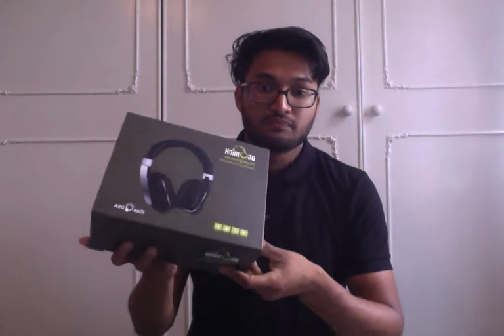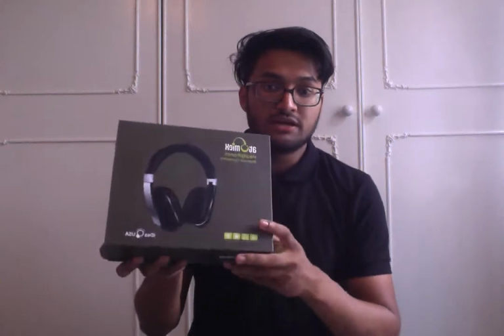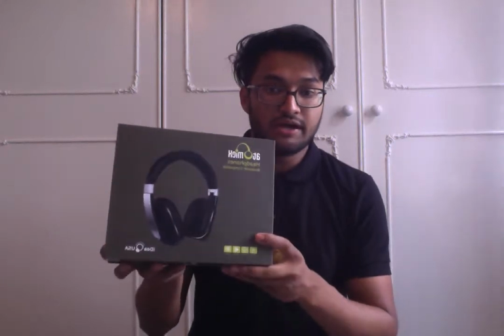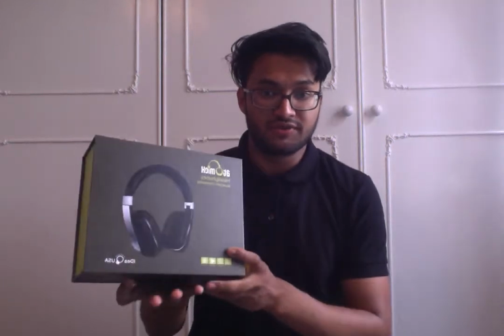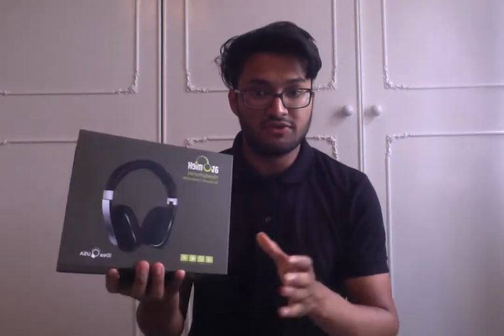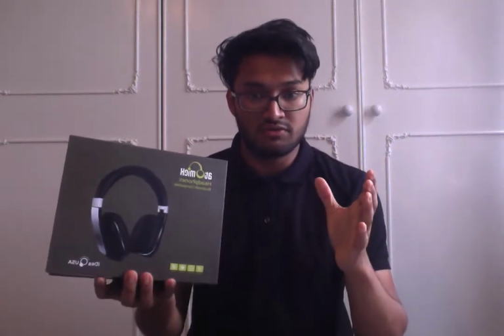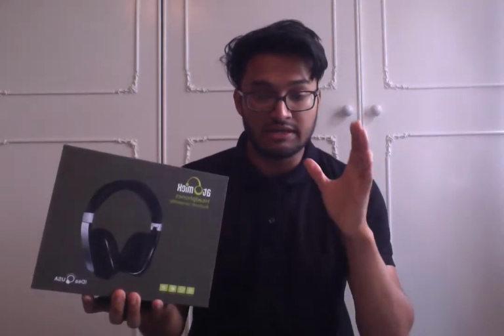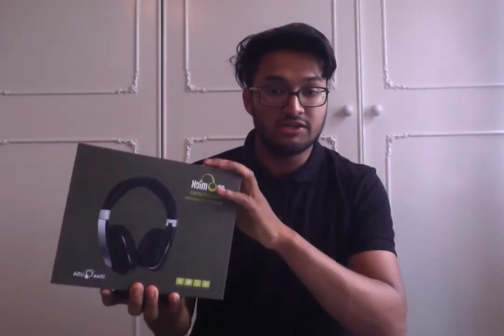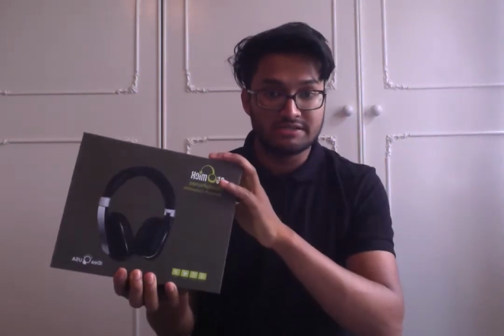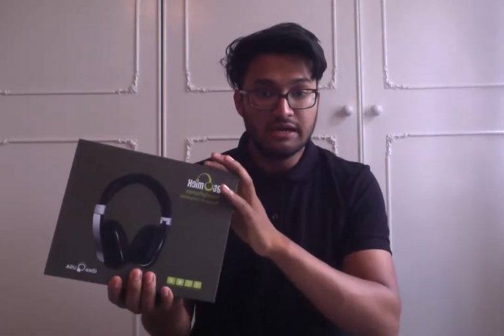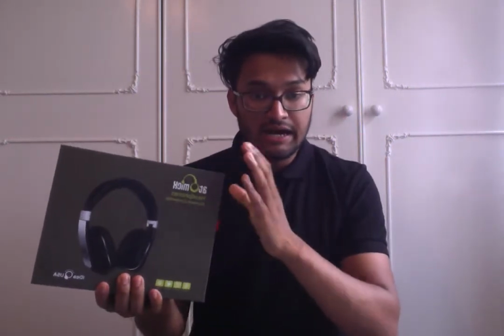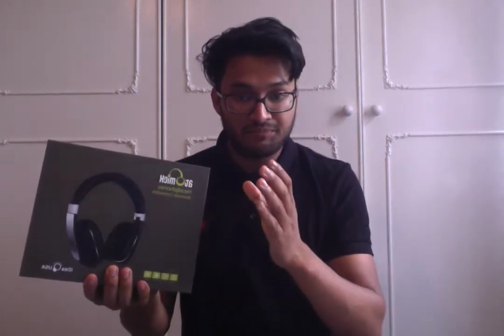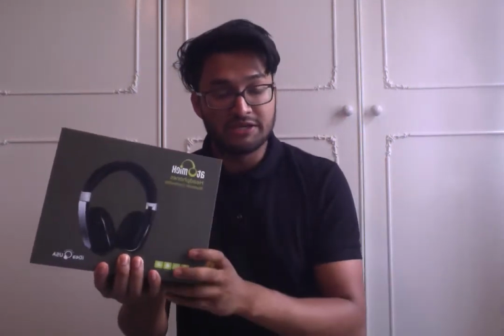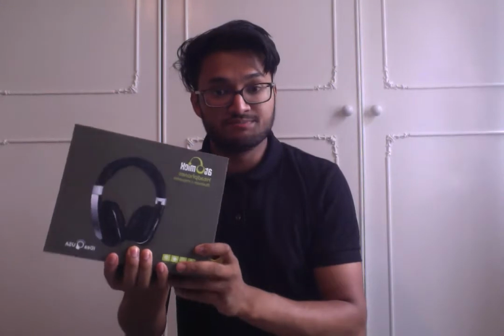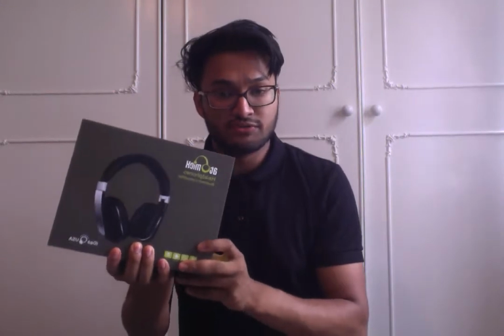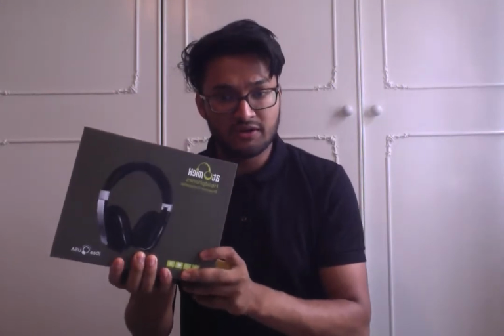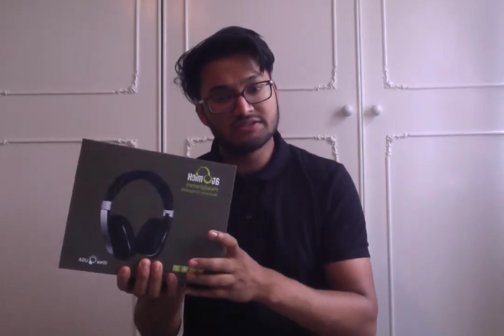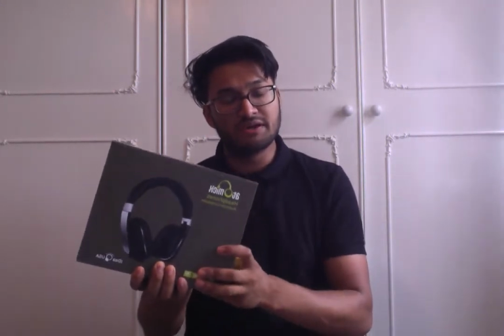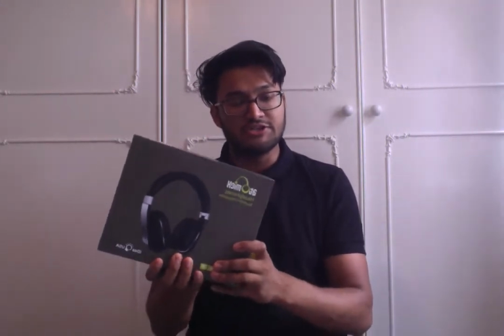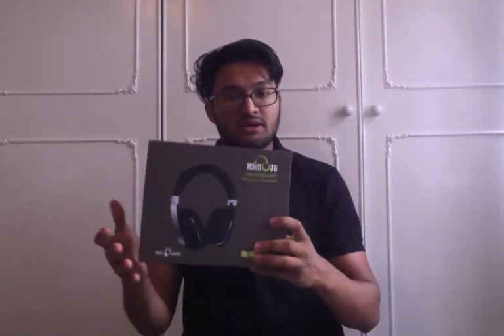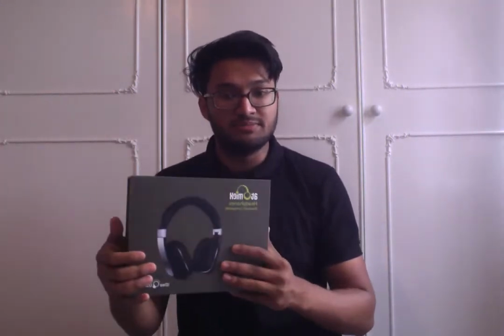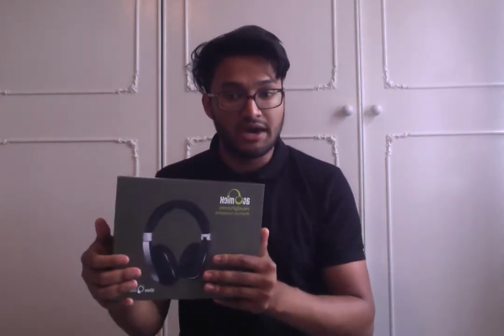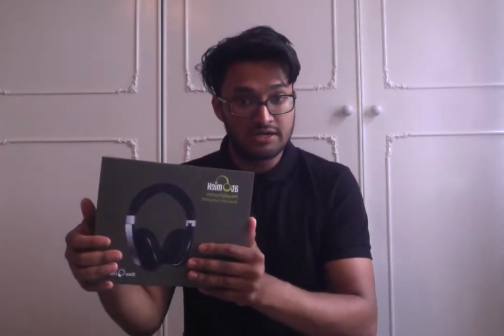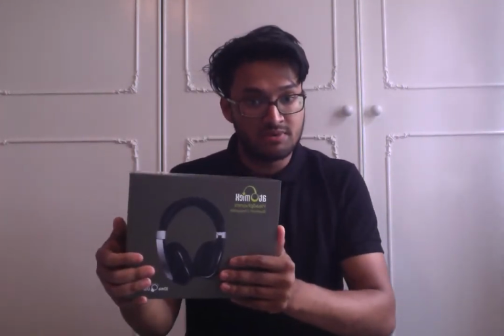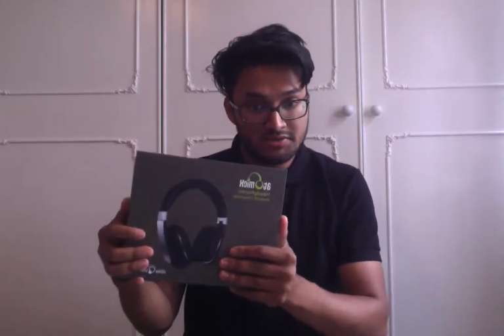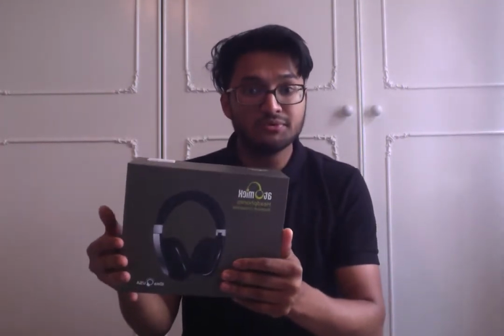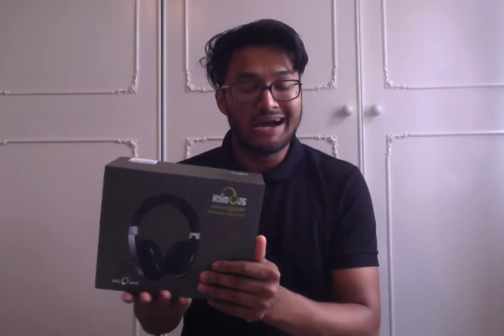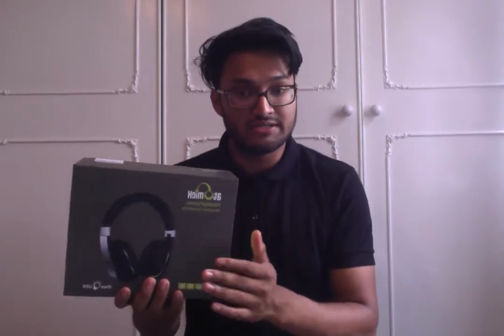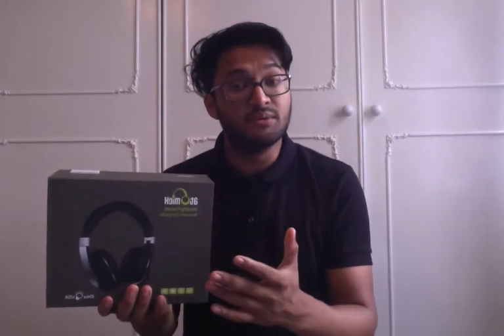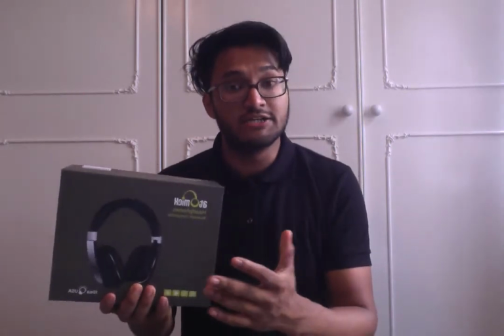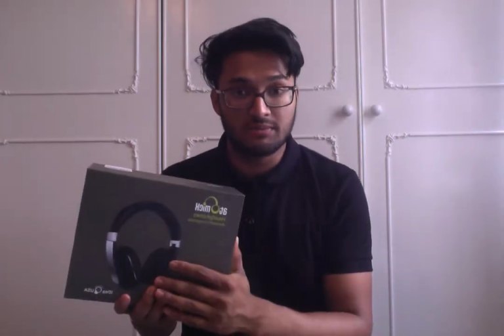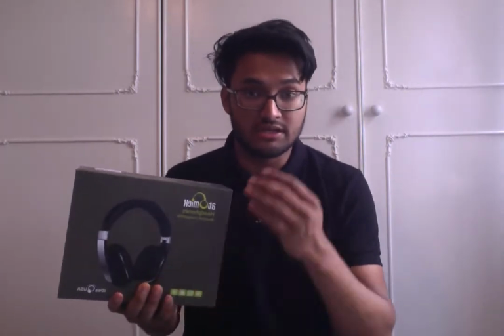Hey guys, just doing a quick video review on the Idea USA Atomics Bluetooth headphones. A big thank you to WCB UK for kindly sending me out a sample. As always, I have no affiliation to the company itself.